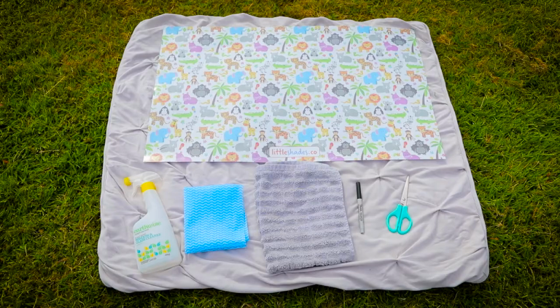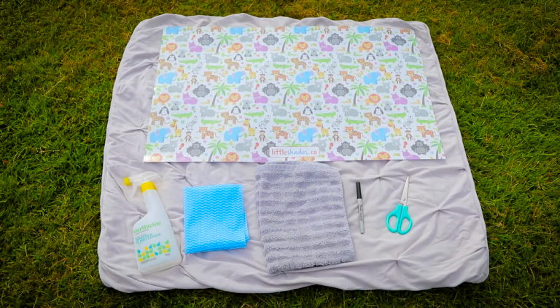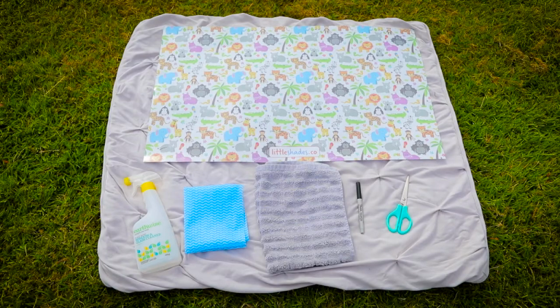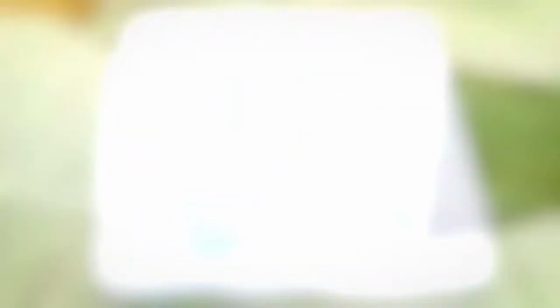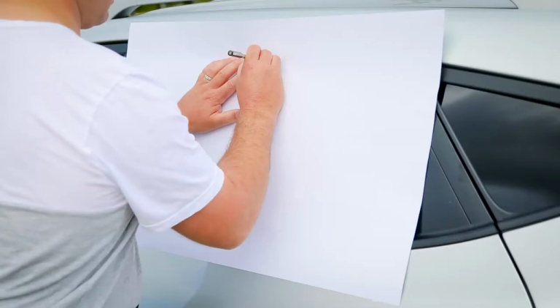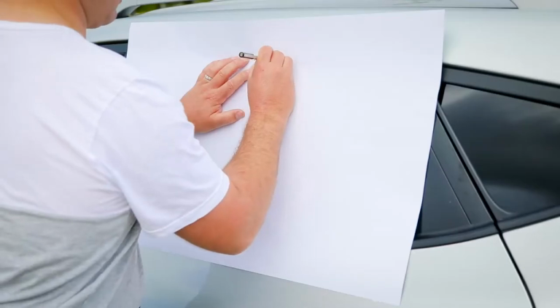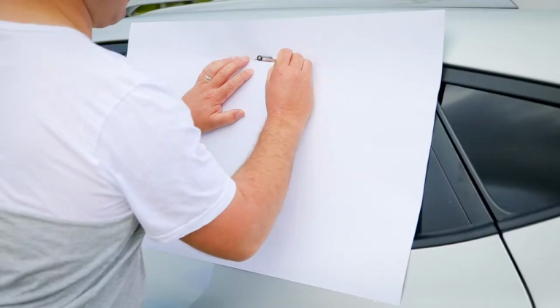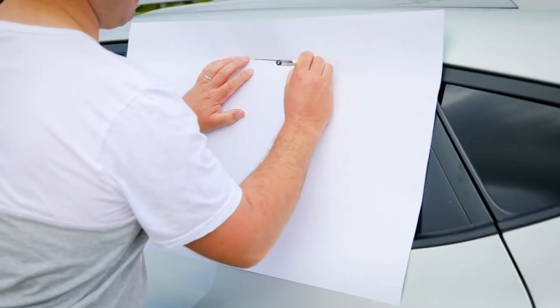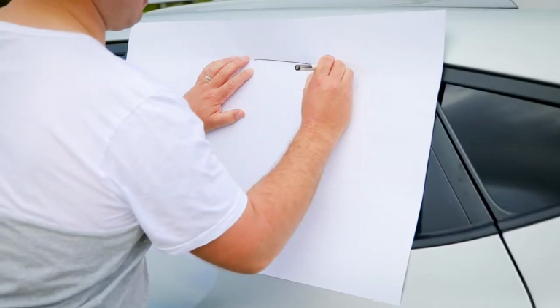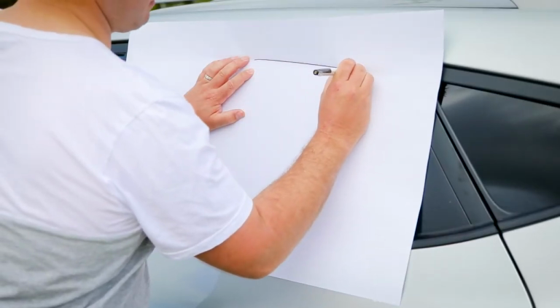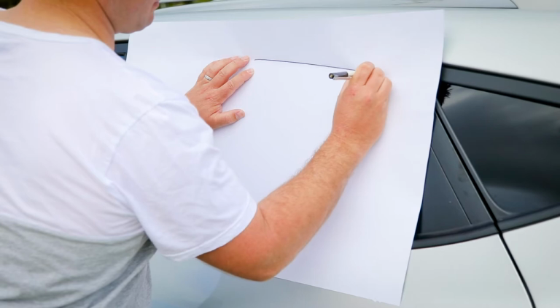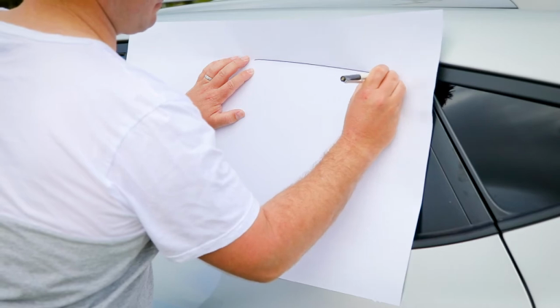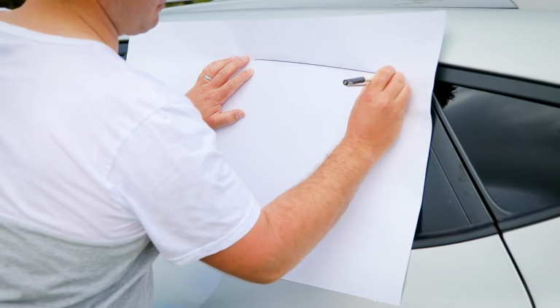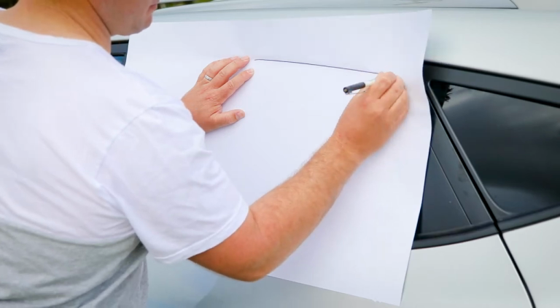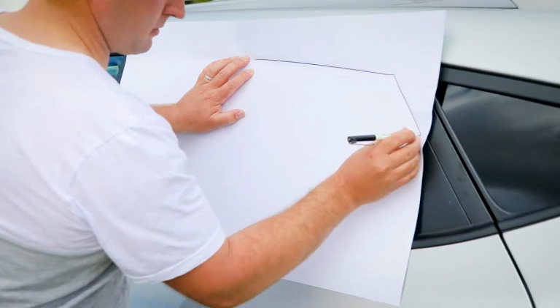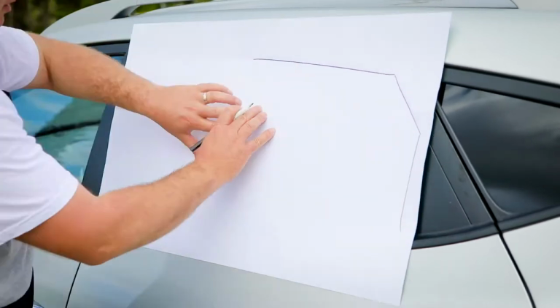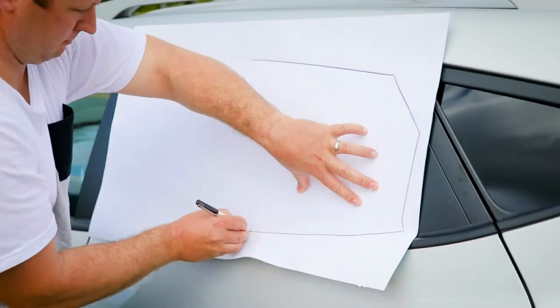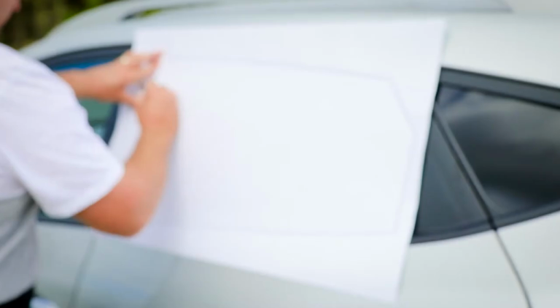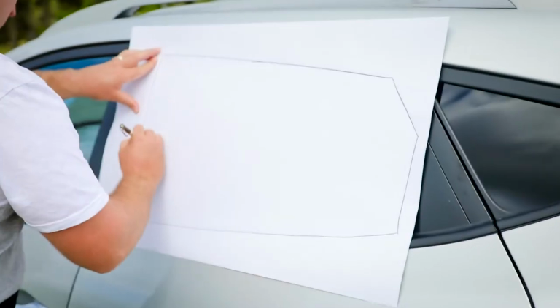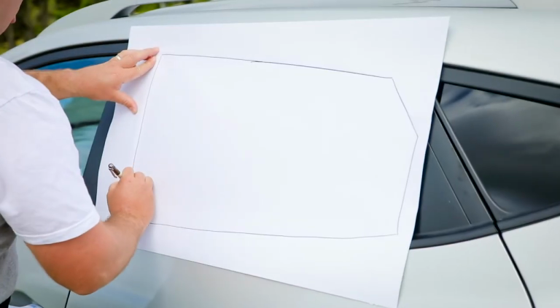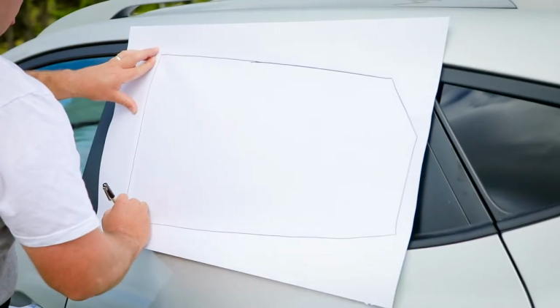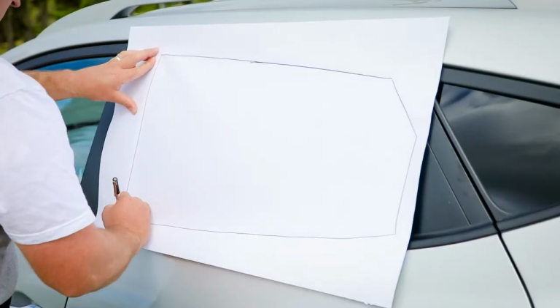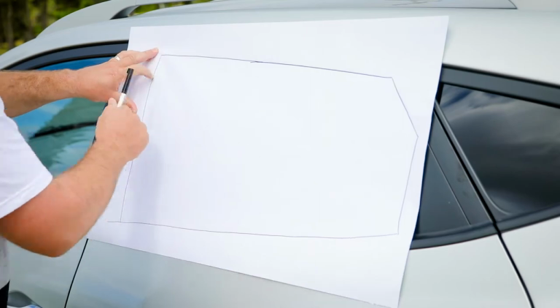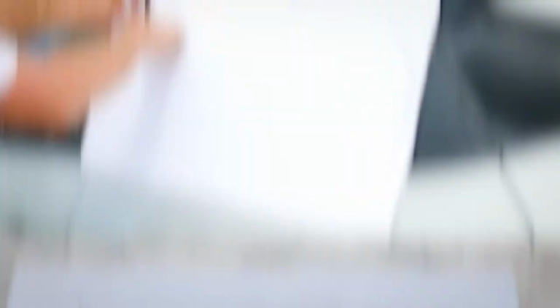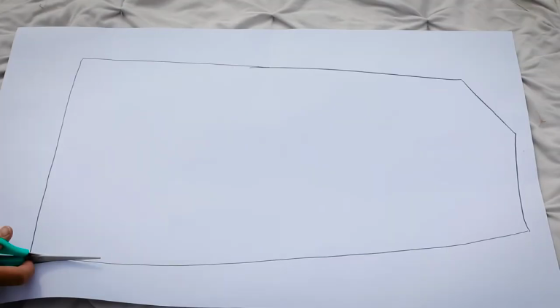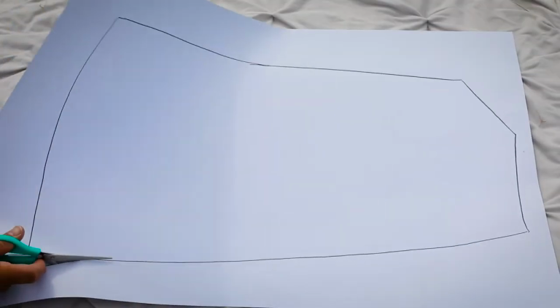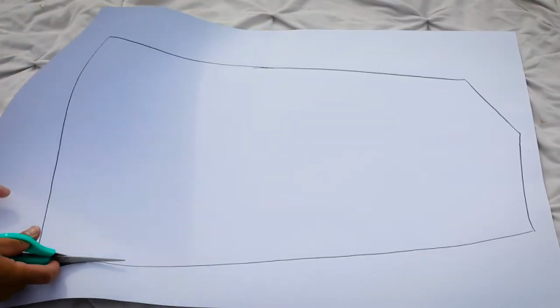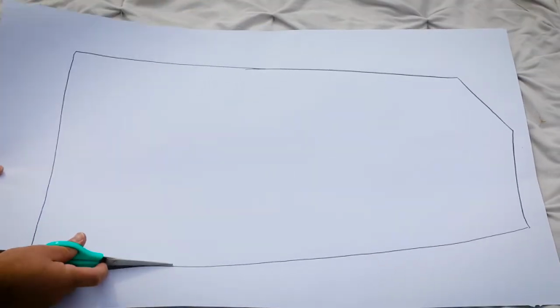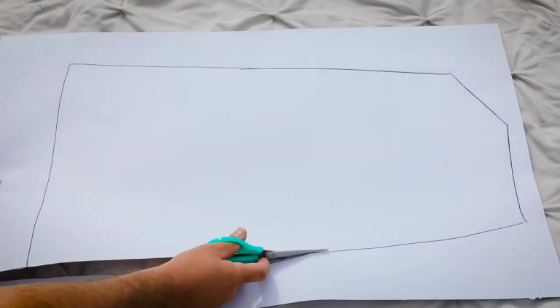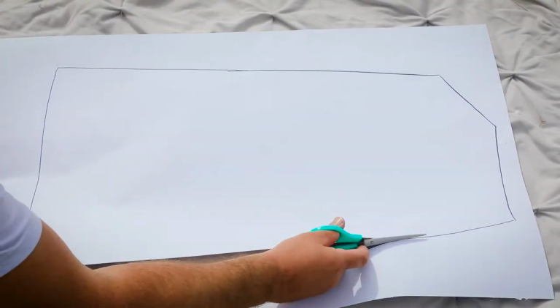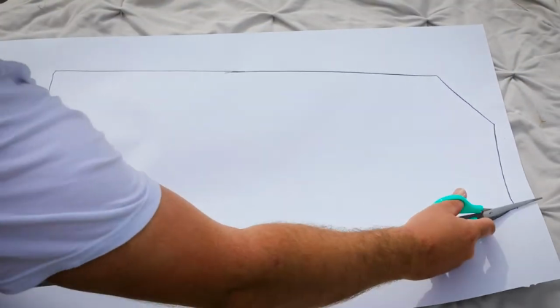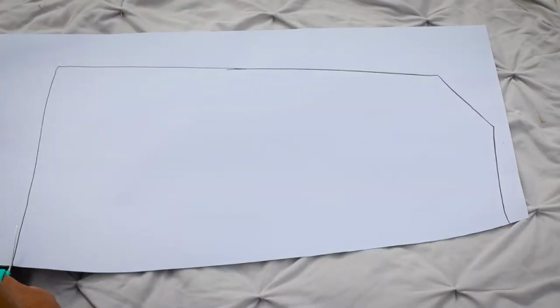How to apply. Step 1: Take your Little Shade and on the reverse side trace around your window frame with your marker pen. Step 2: Using your scissors, cut around the traced outline of your window.